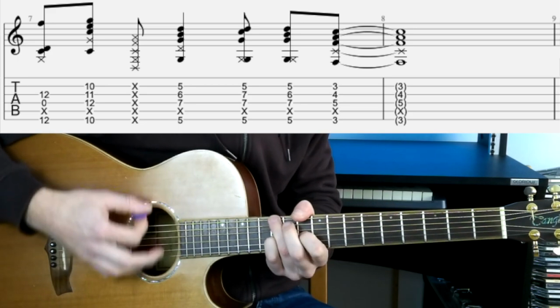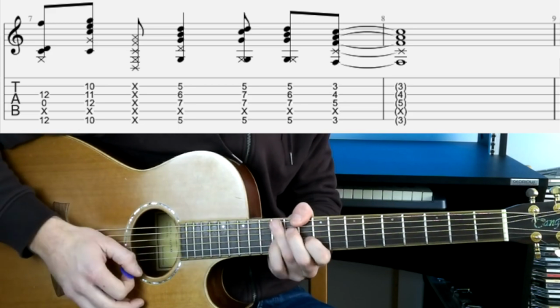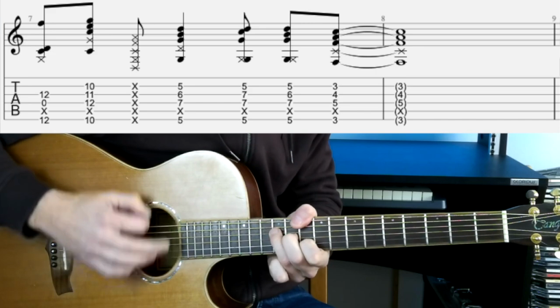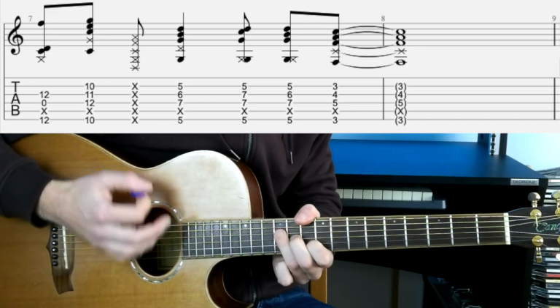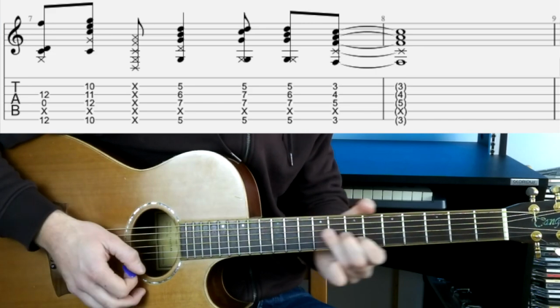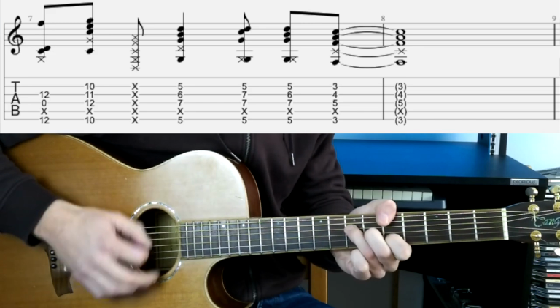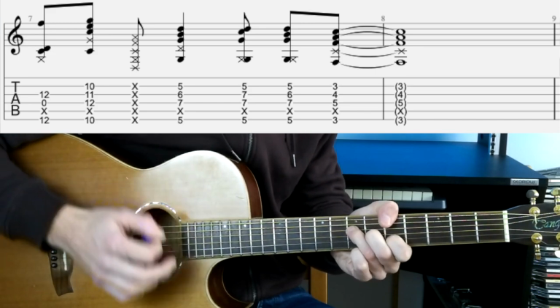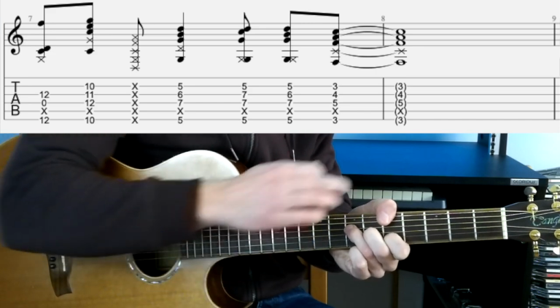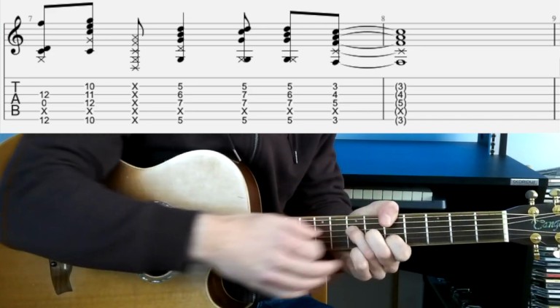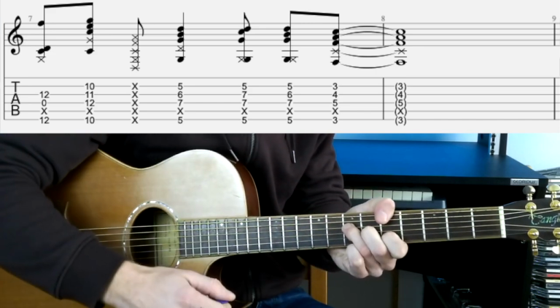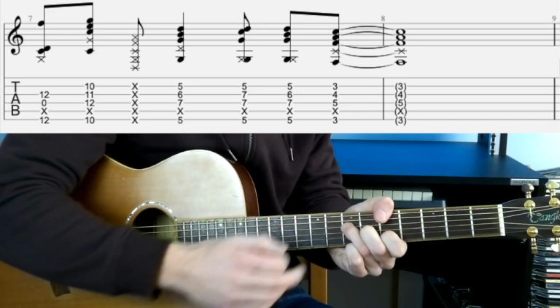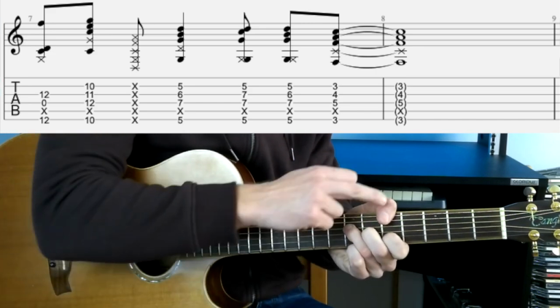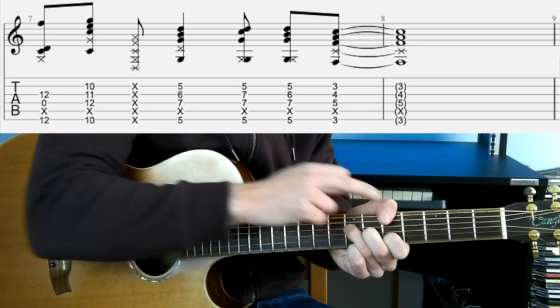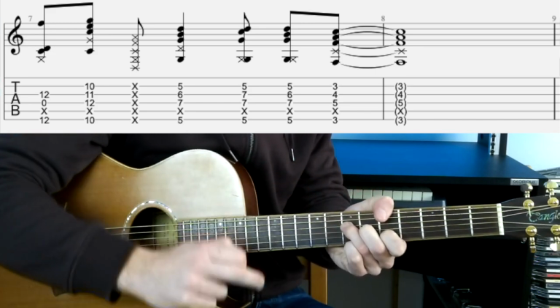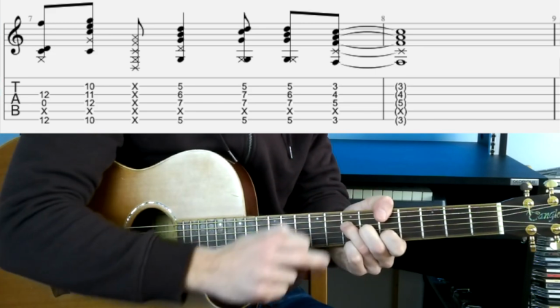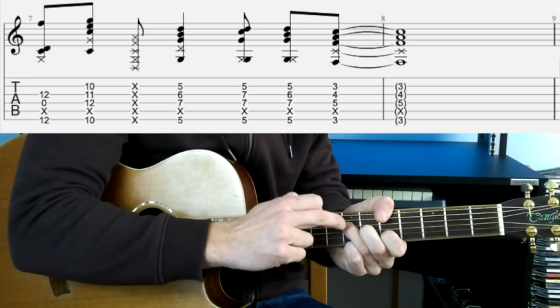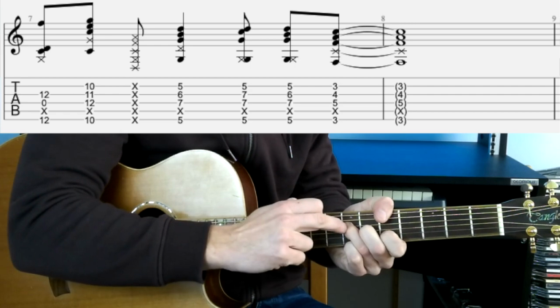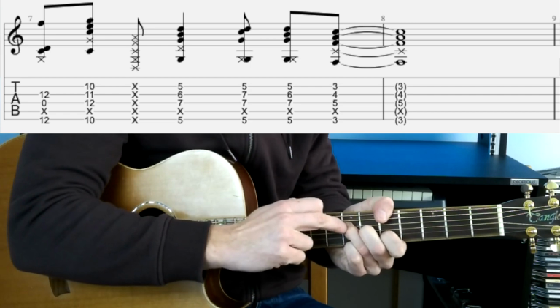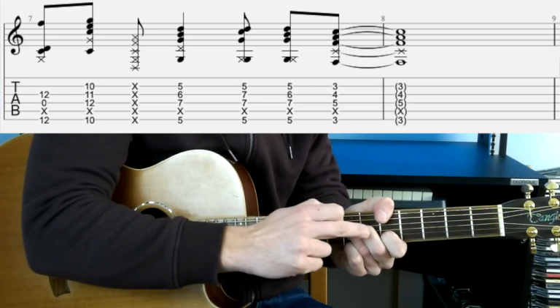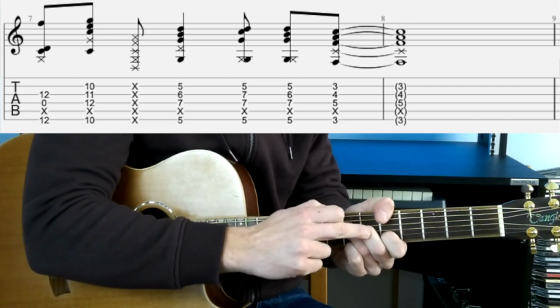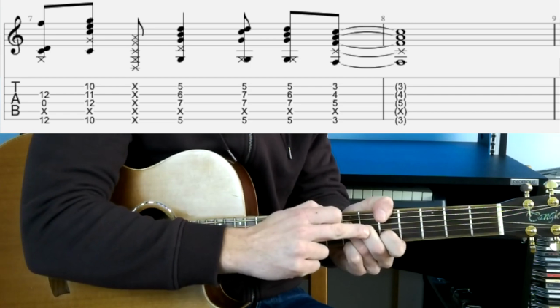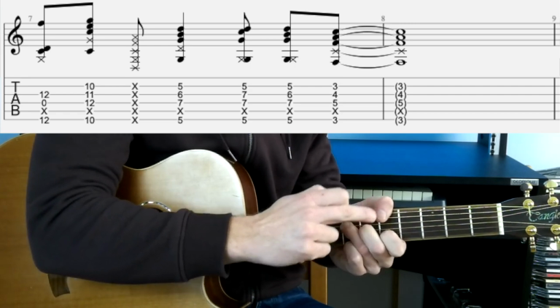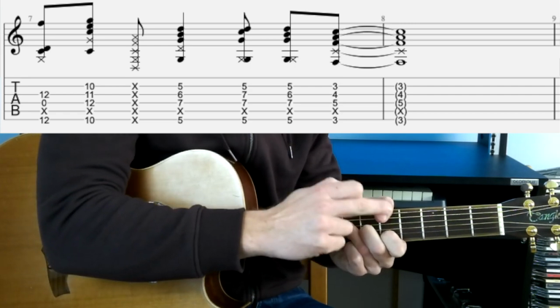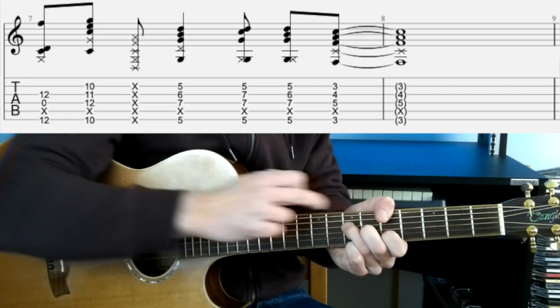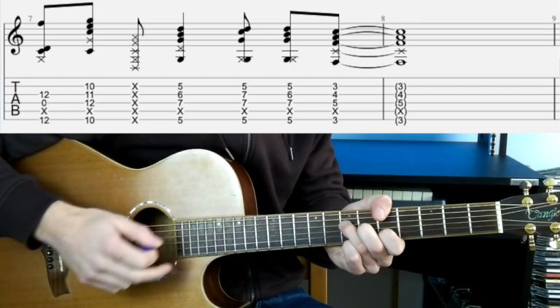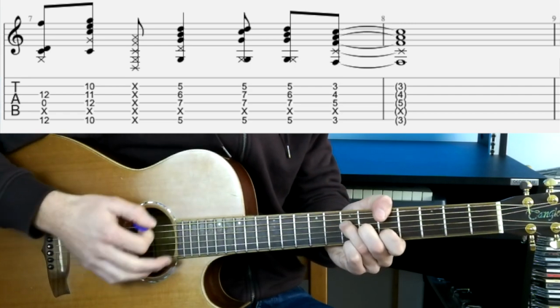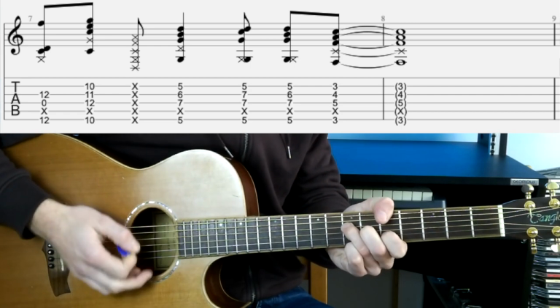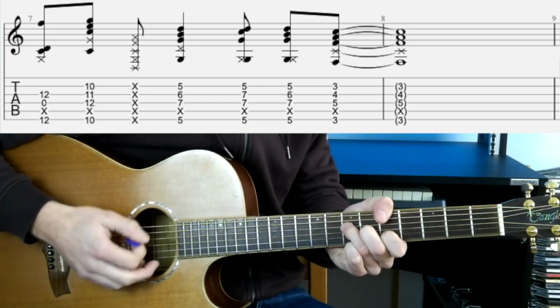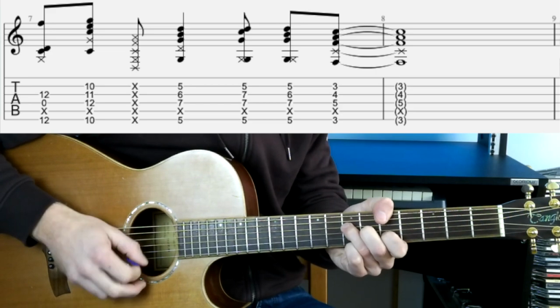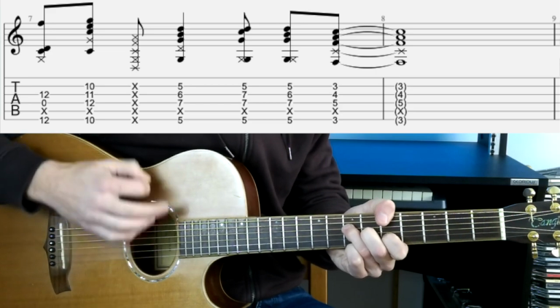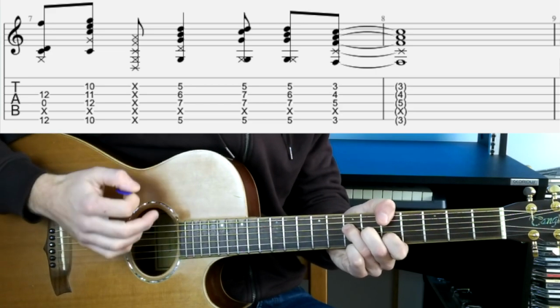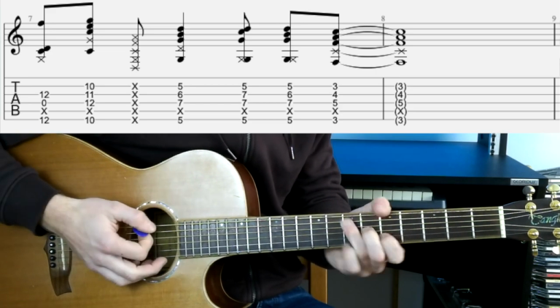So: down, up, mute. We've got exactly the same shape for this A chord — thumb over the top on the 5th, 3rd finger on the 7th of the D, 2nd finger on the 6th of the G, and 1st finger on the 5th of the B, with the A string muted again. This is an up strum as well.